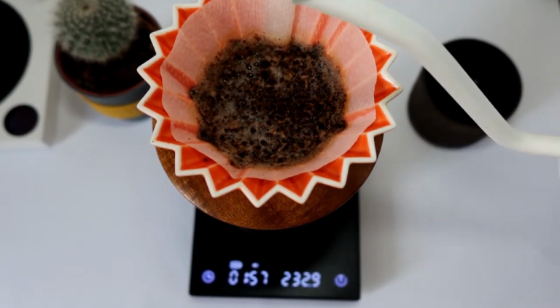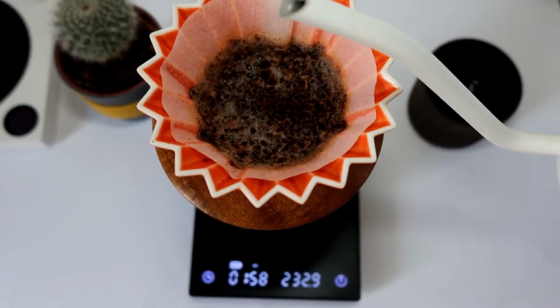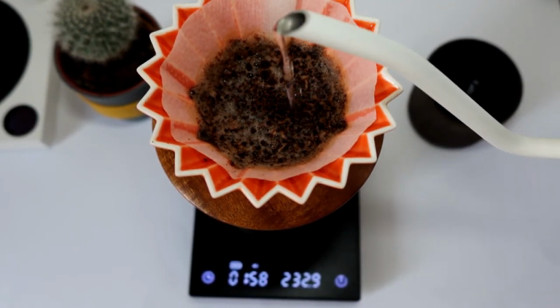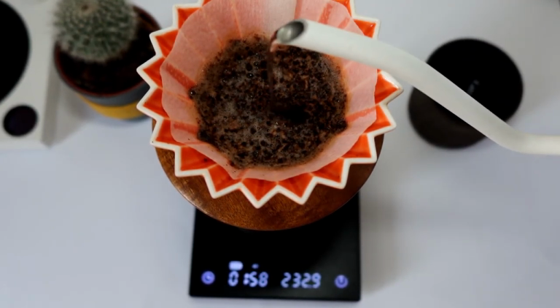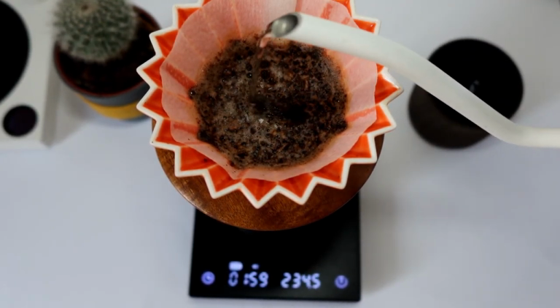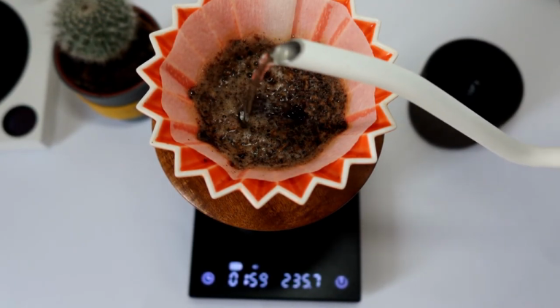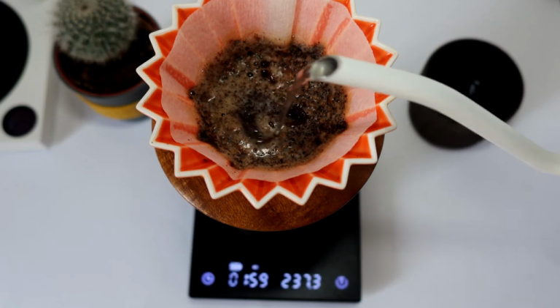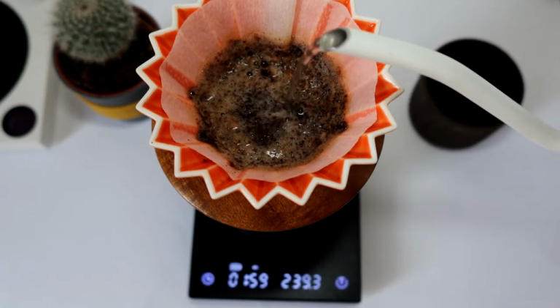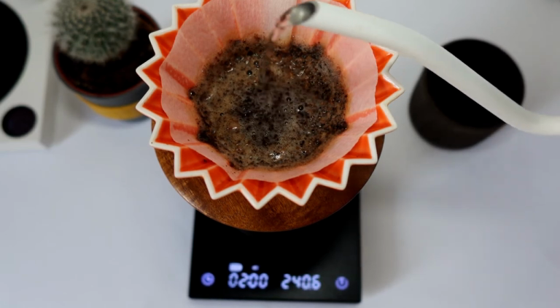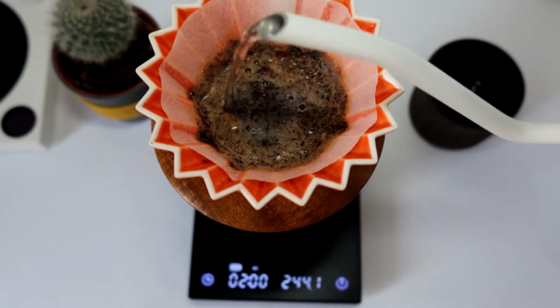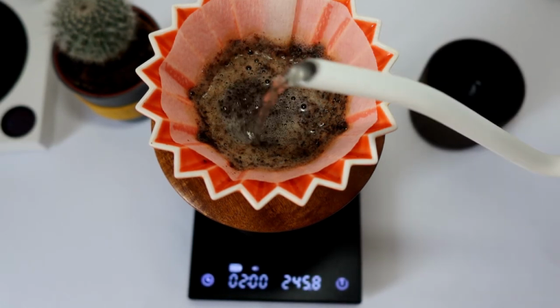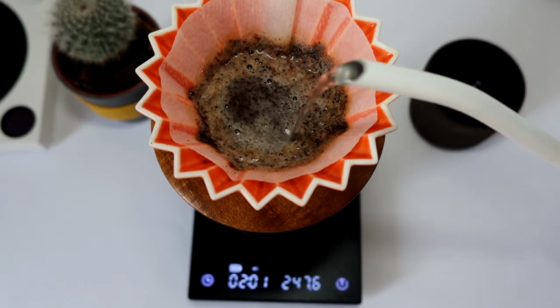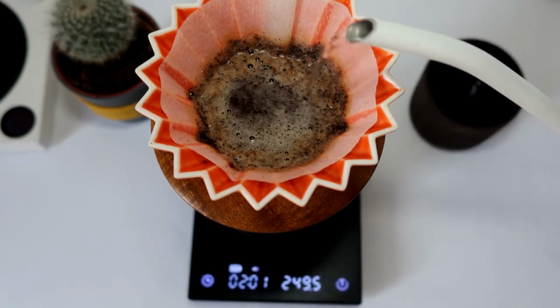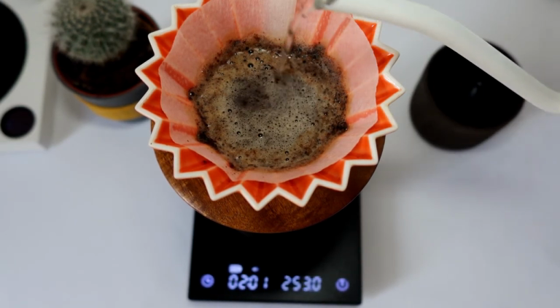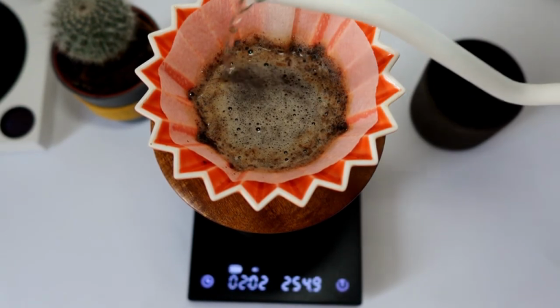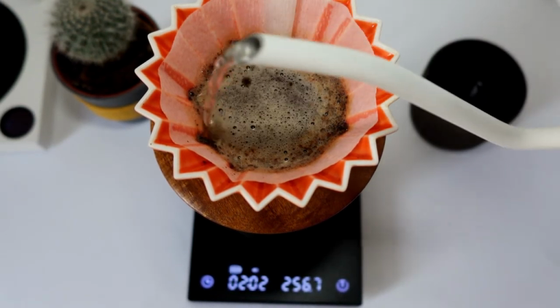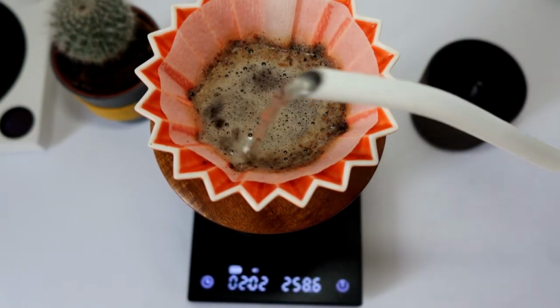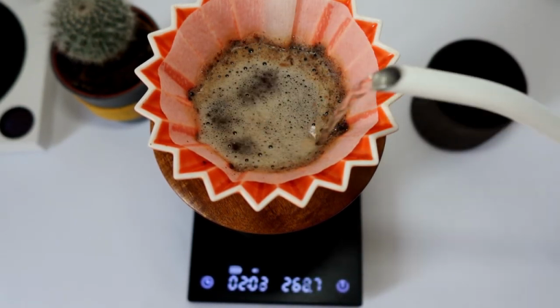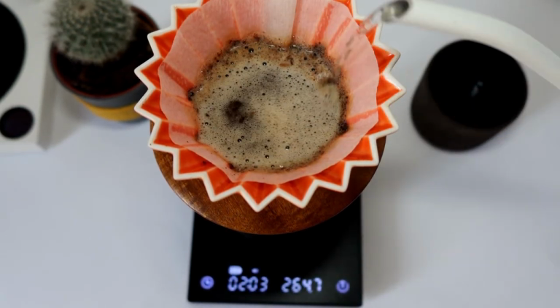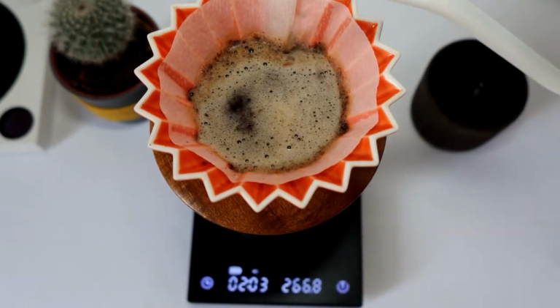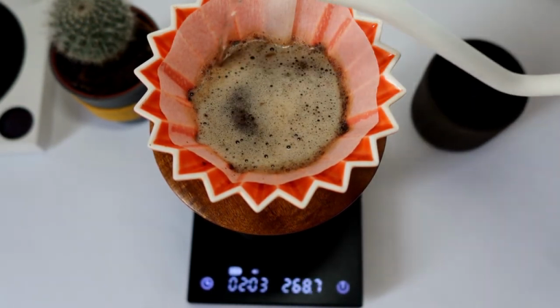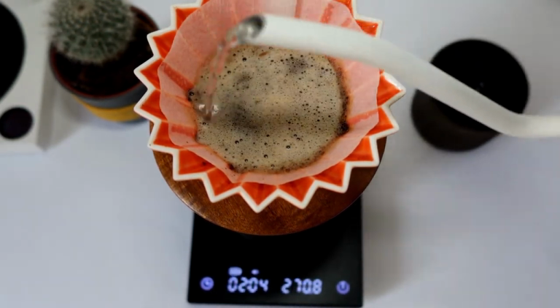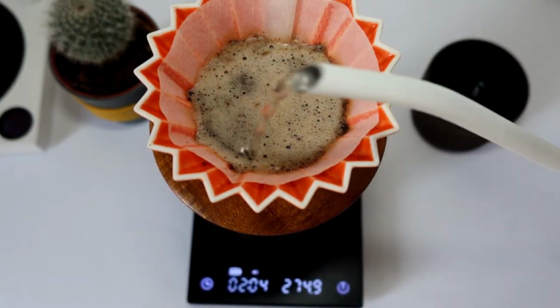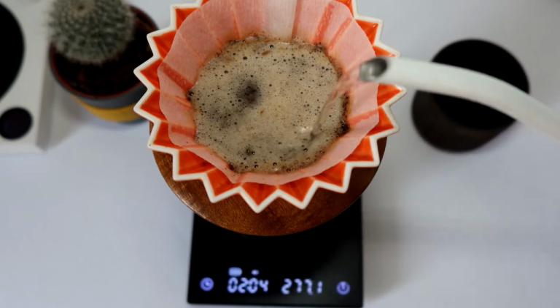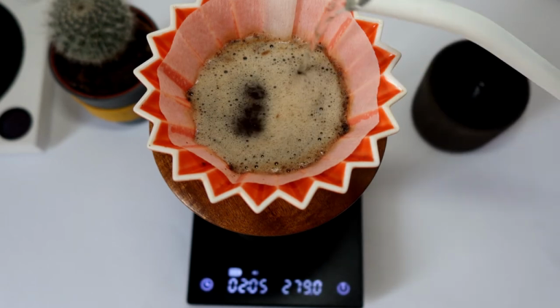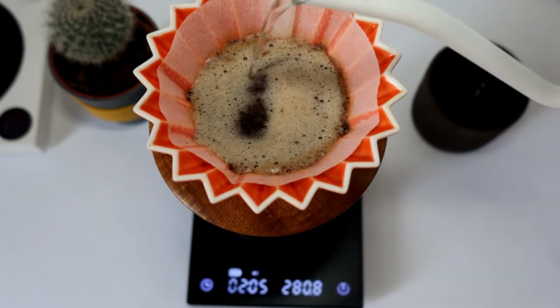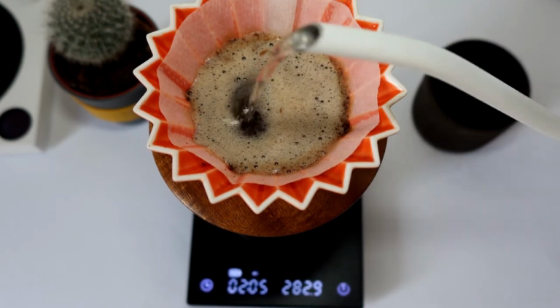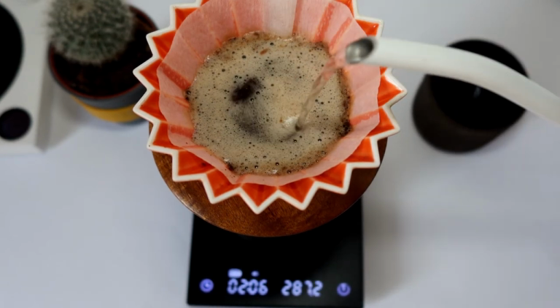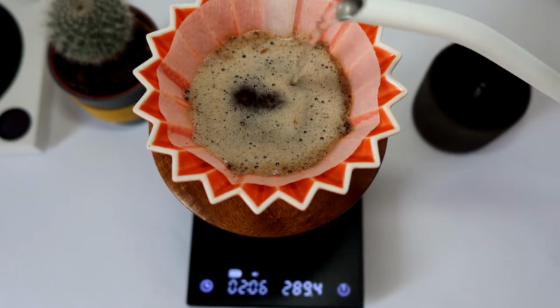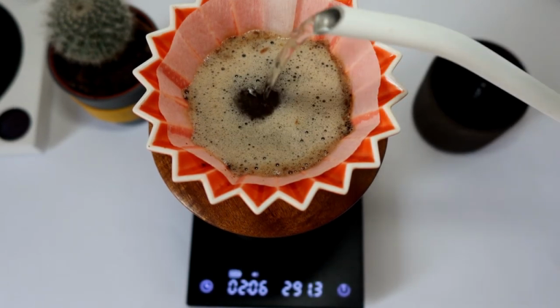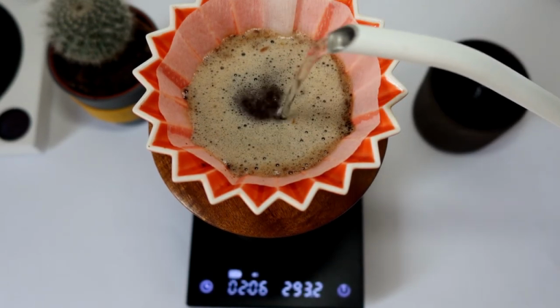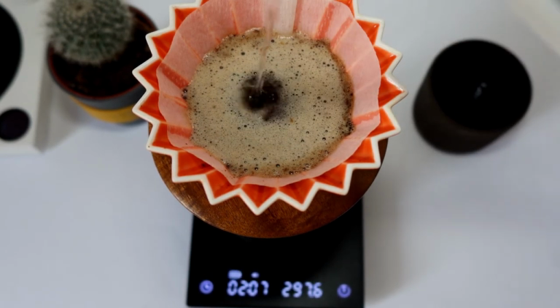And repeat again: one, two, three, four, five — and back: one, two, three, four, five — to the middle.